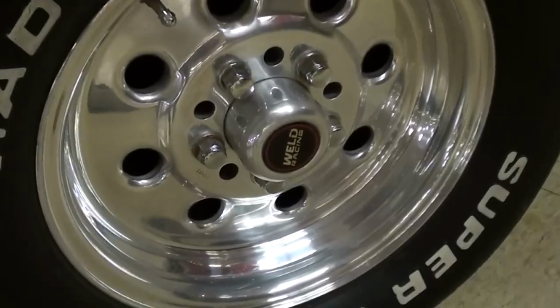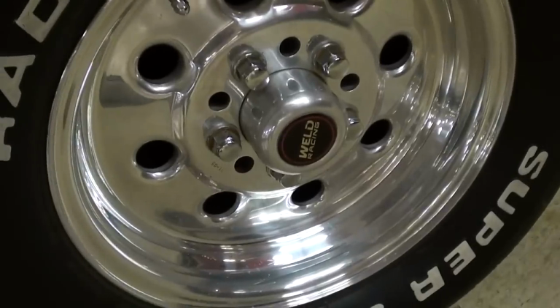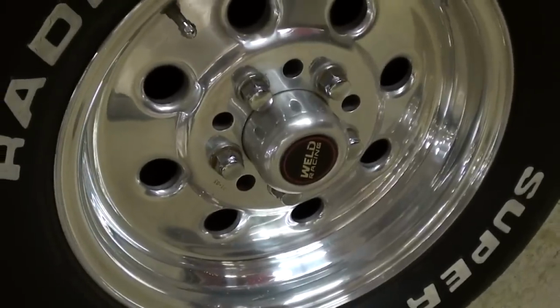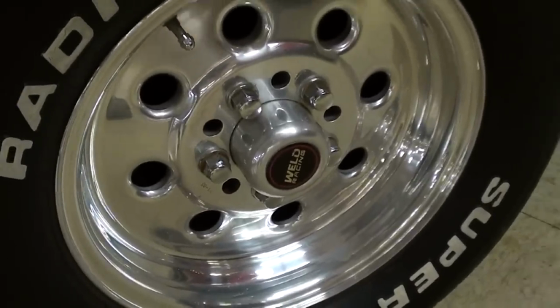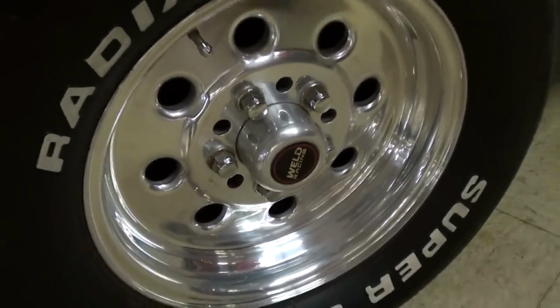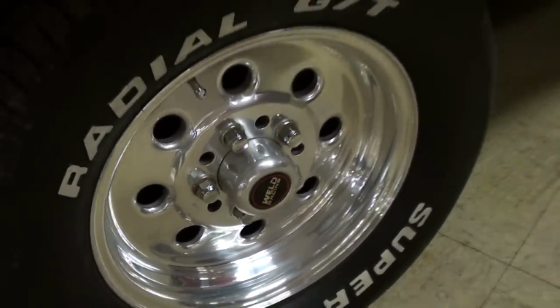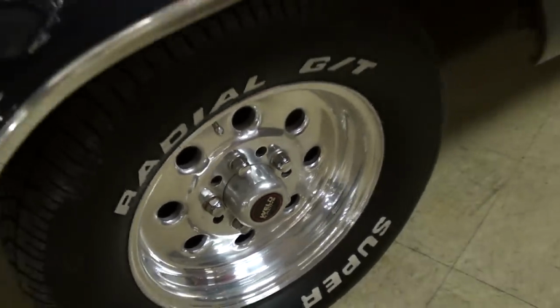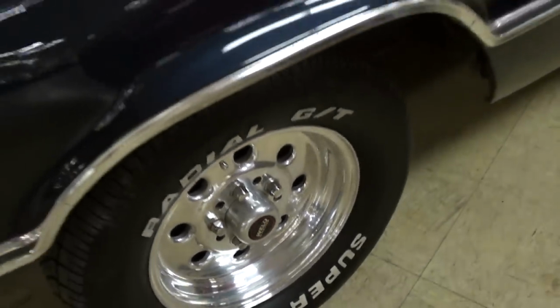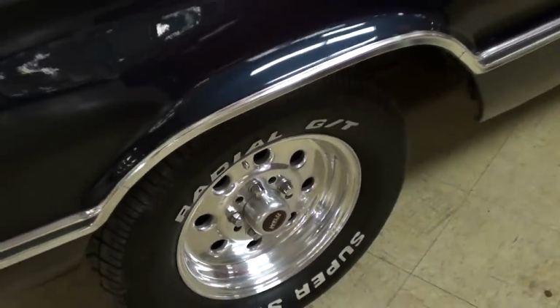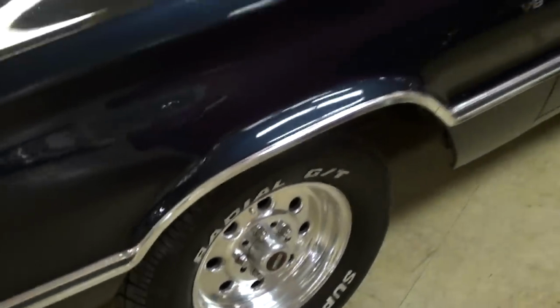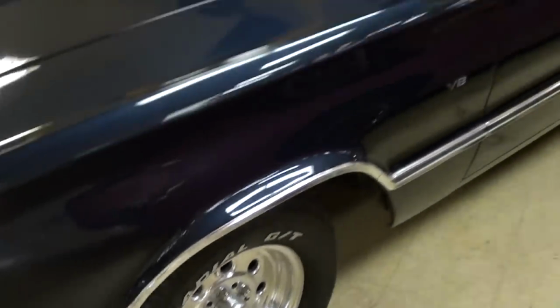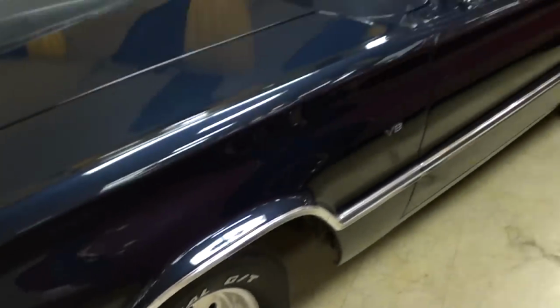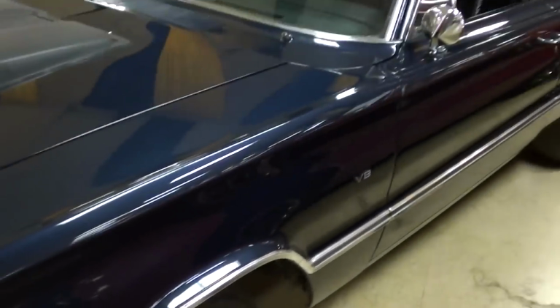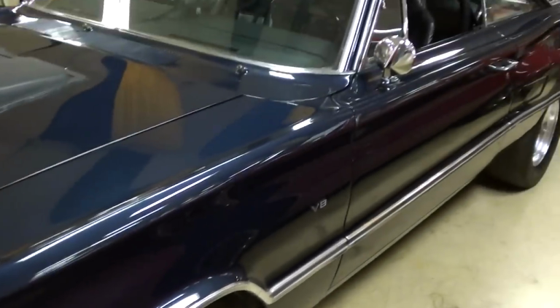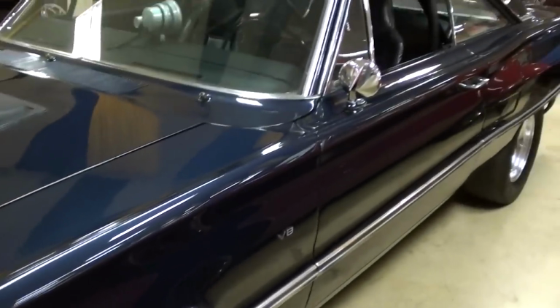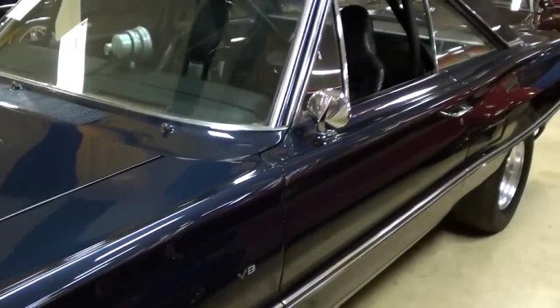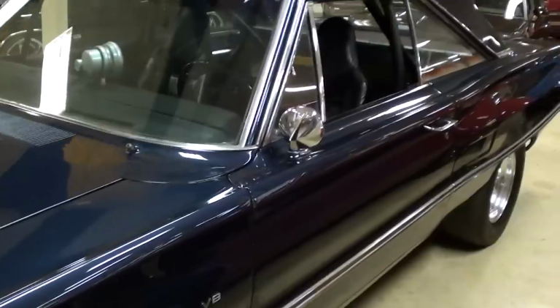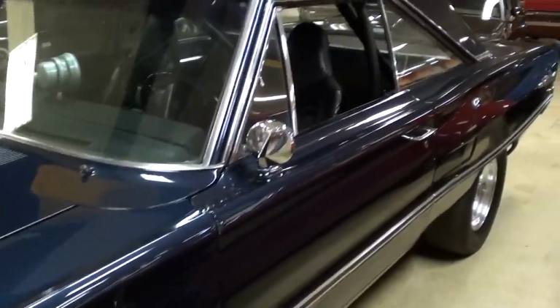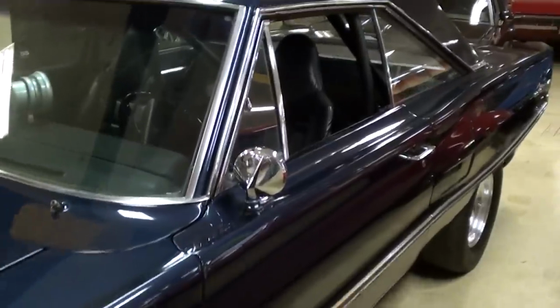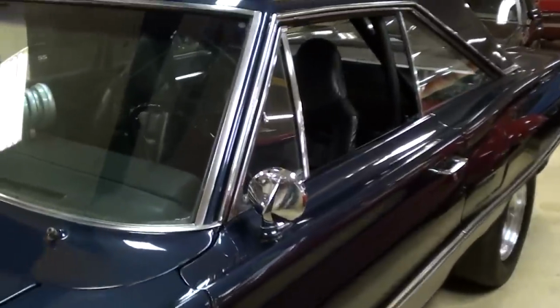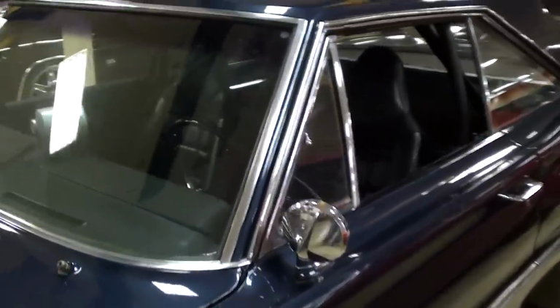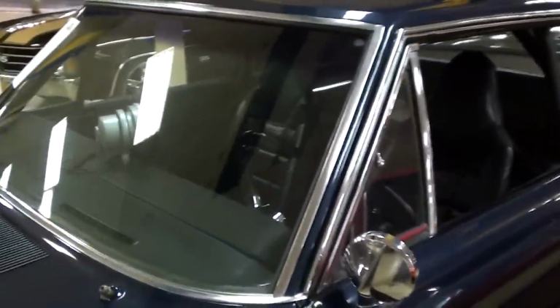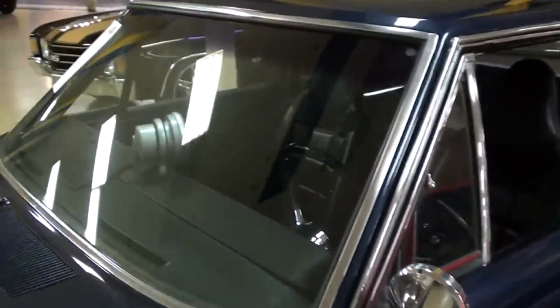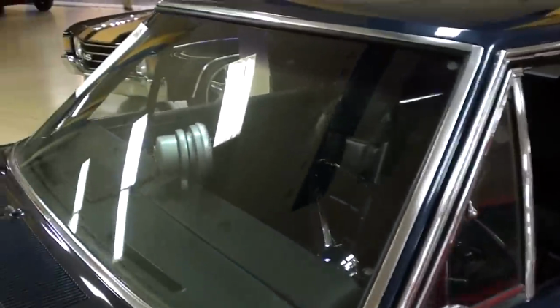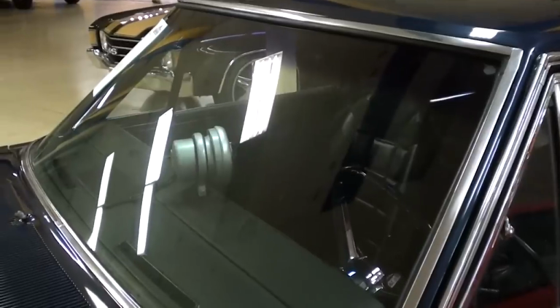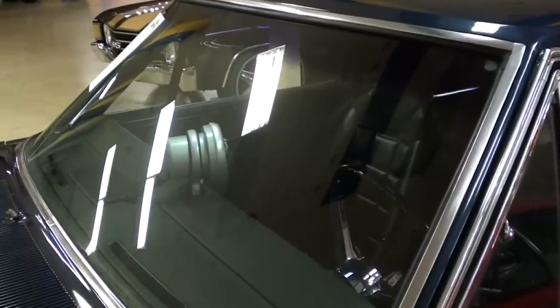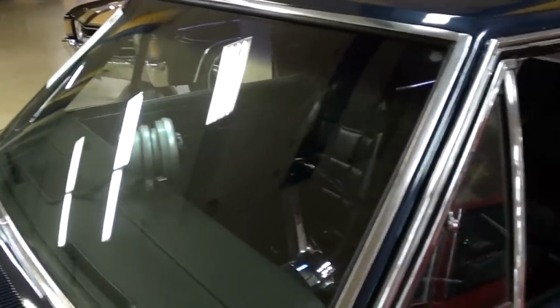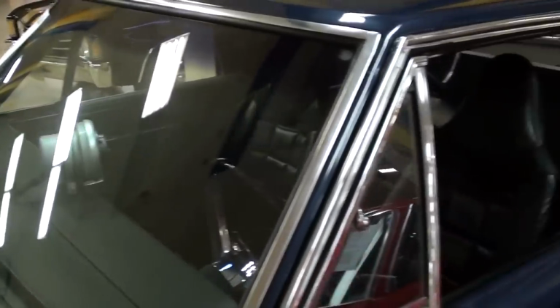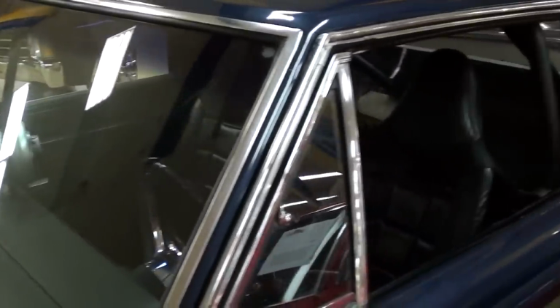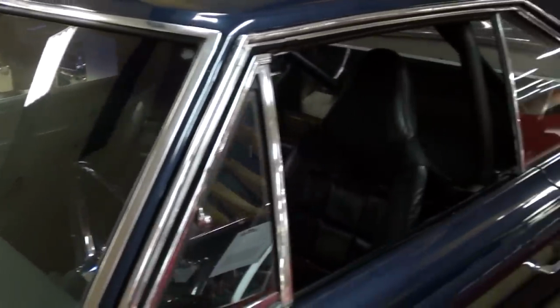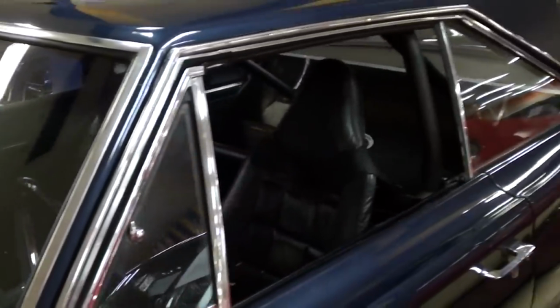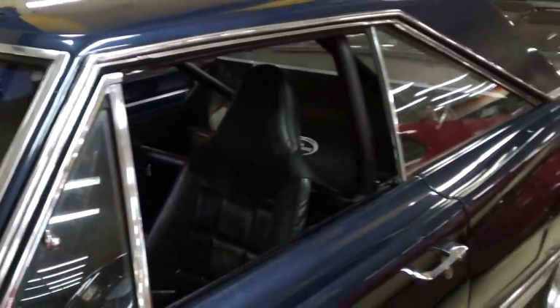It's got a nice set of Weld aluminum wheels on there, looking pretty sharp. The windshield and all the trim looks nice as well.